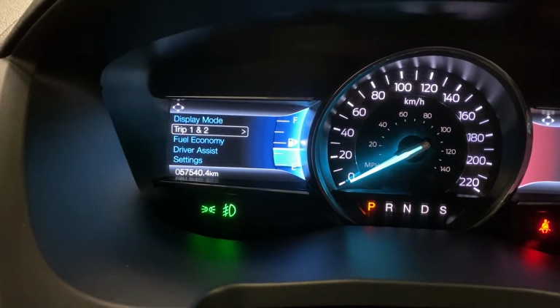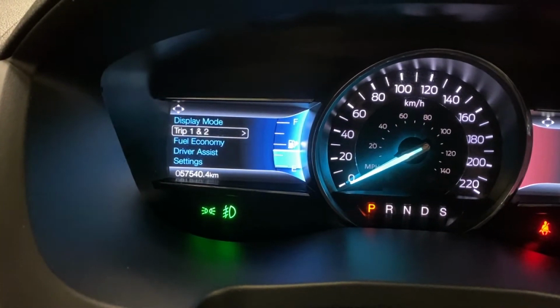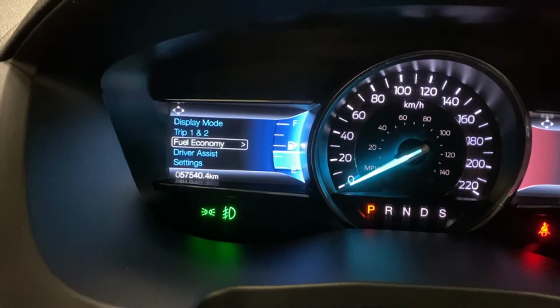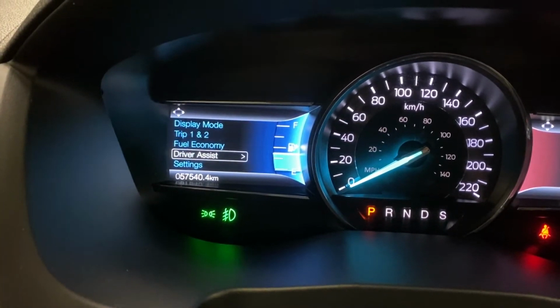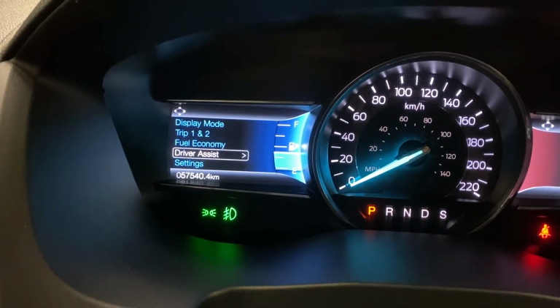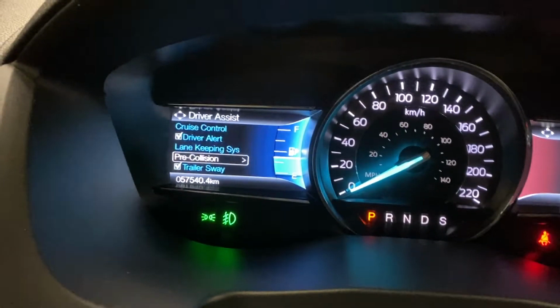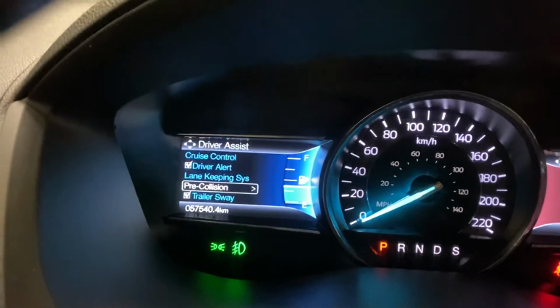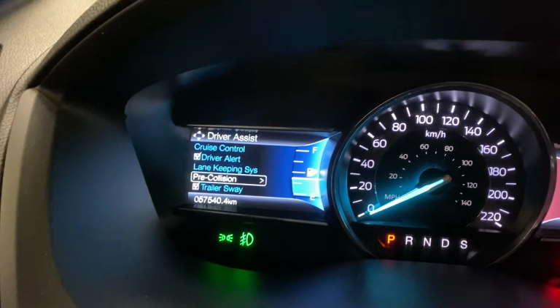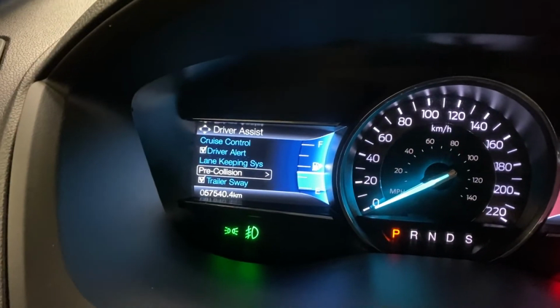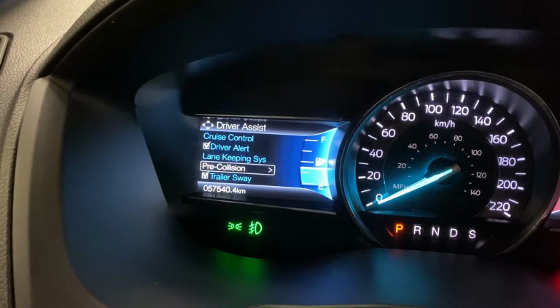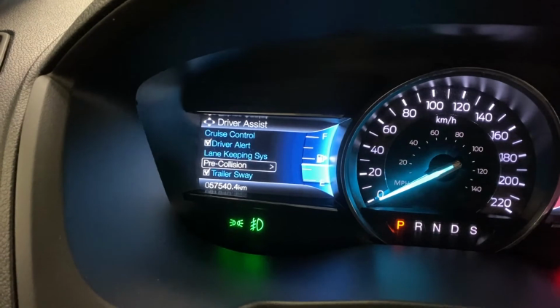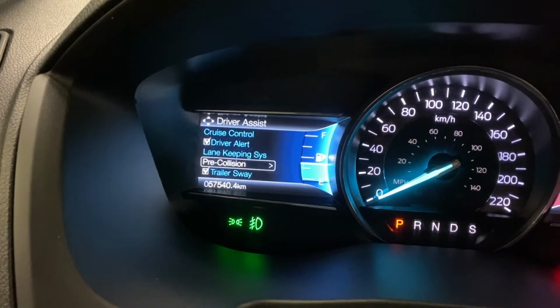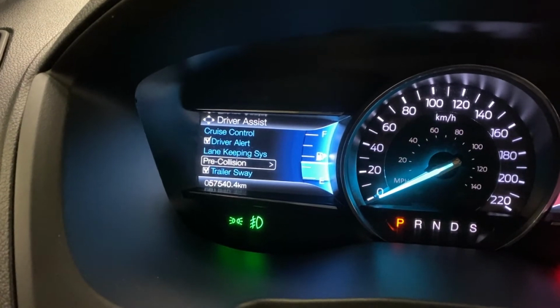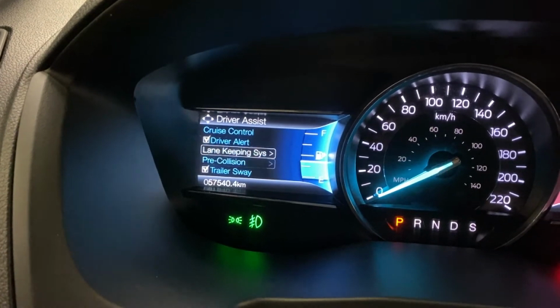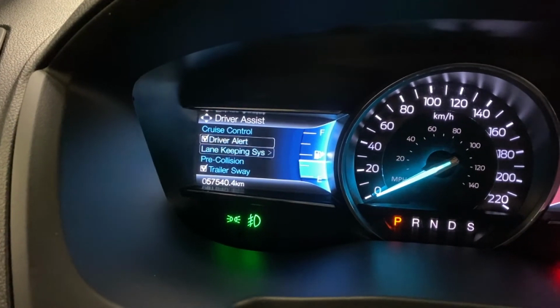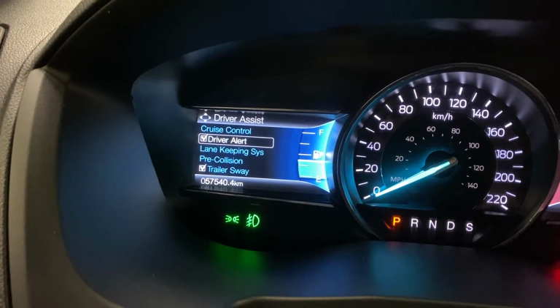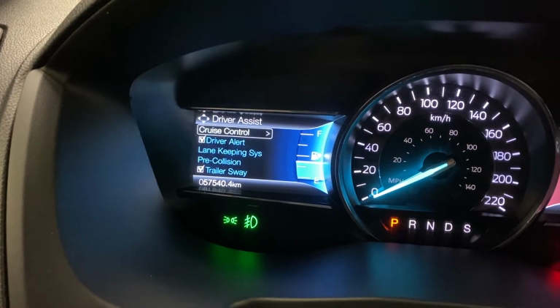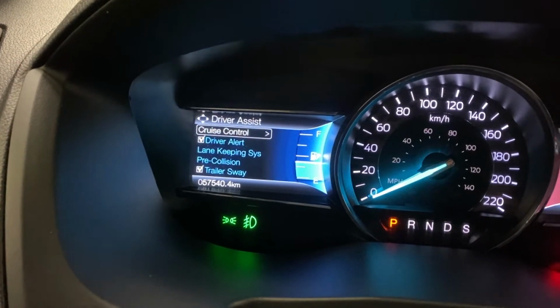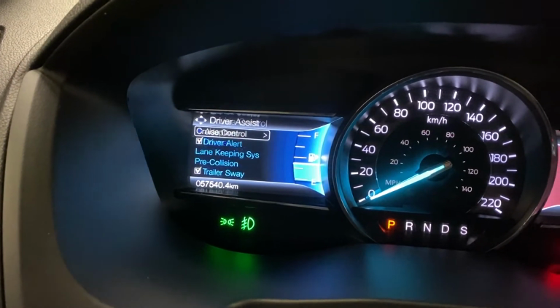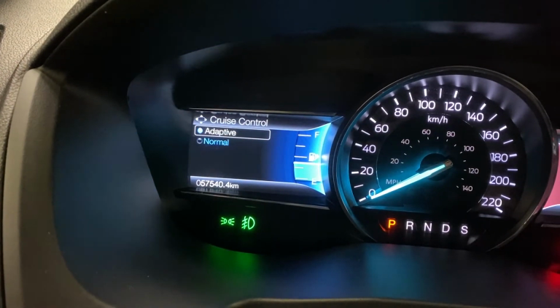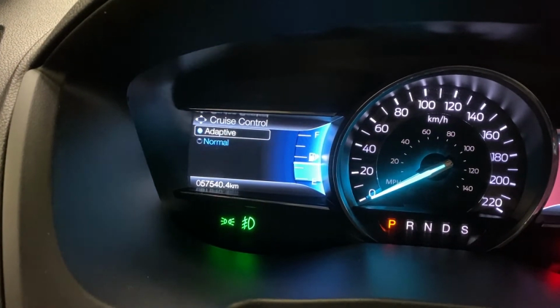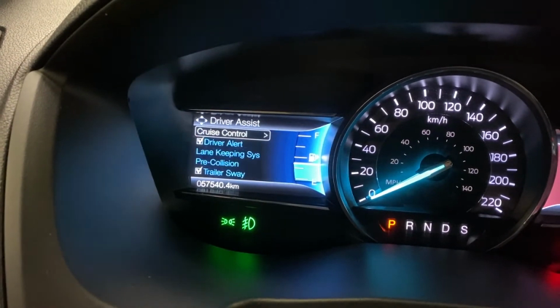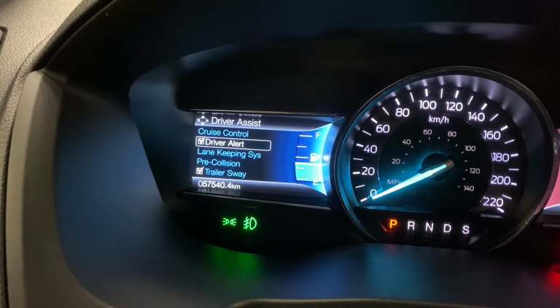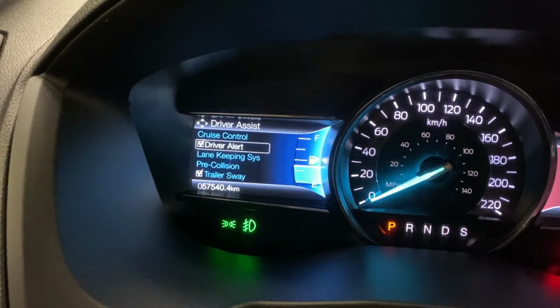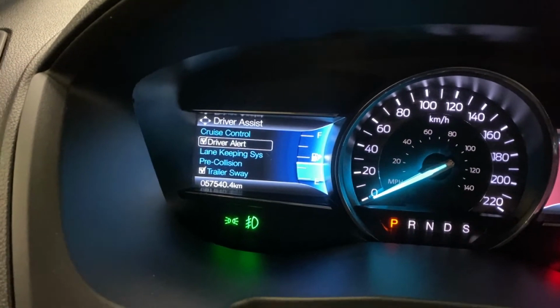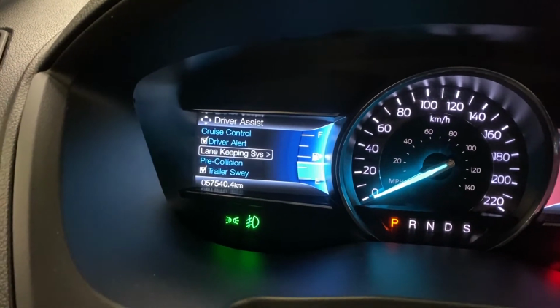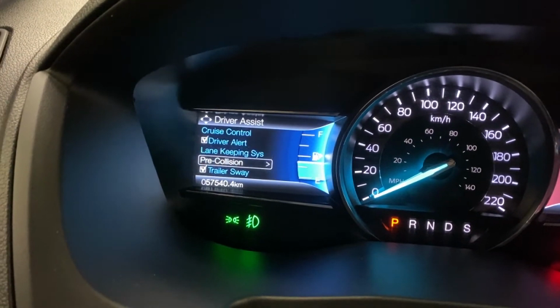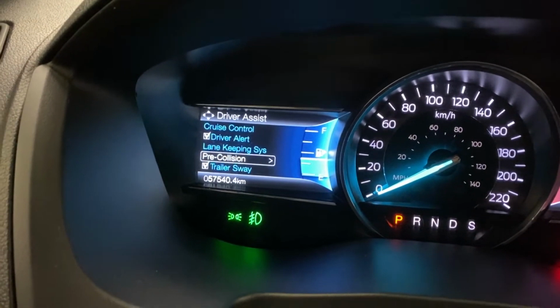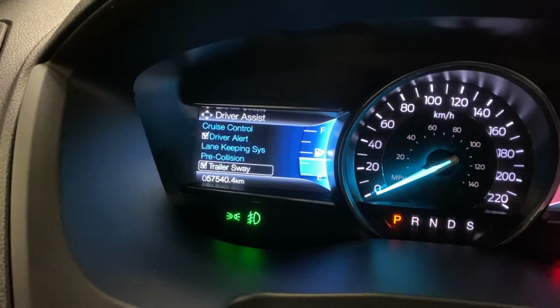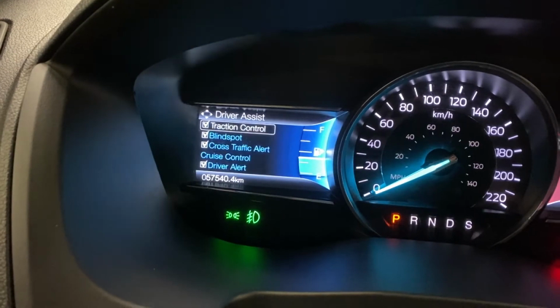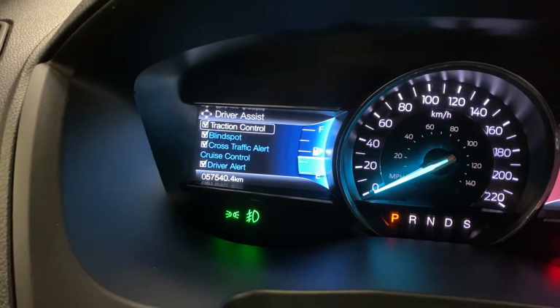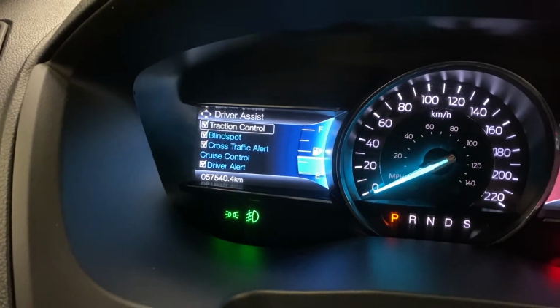You've also got trip and fuel settings, and driver's assist — so this has cruise control which is also adaptive, driver's alert, lane keep assist, pre-collision, and trailer sway.